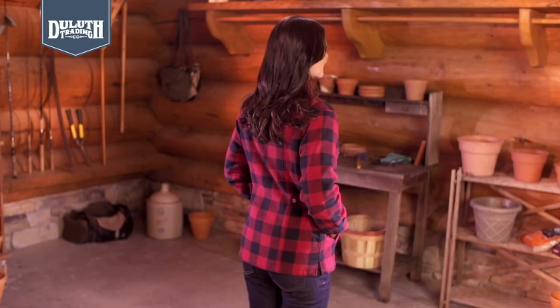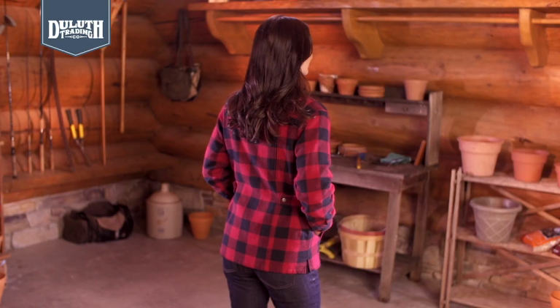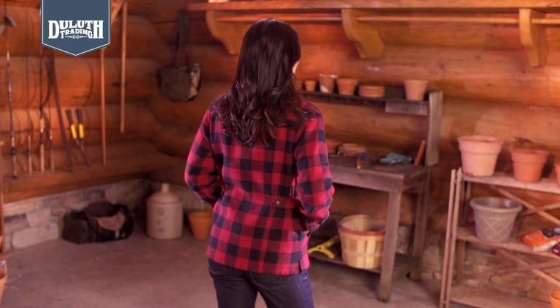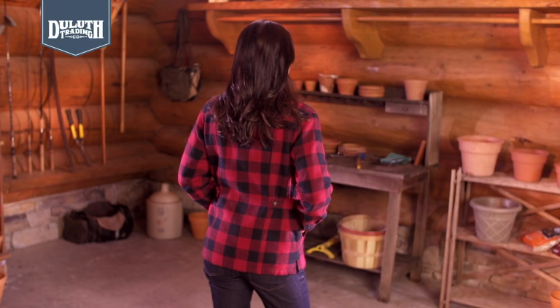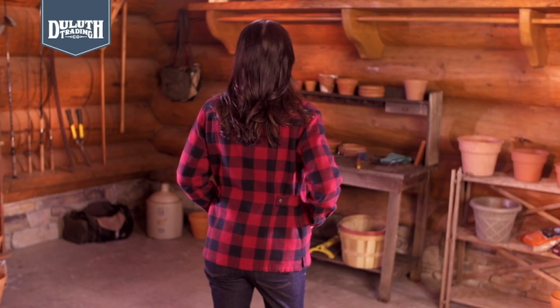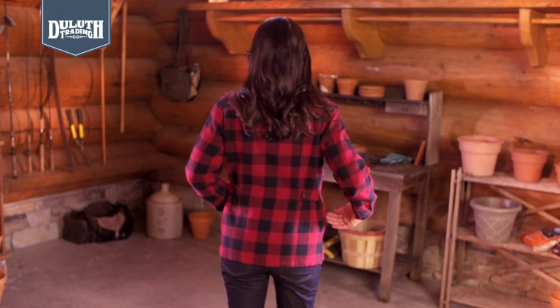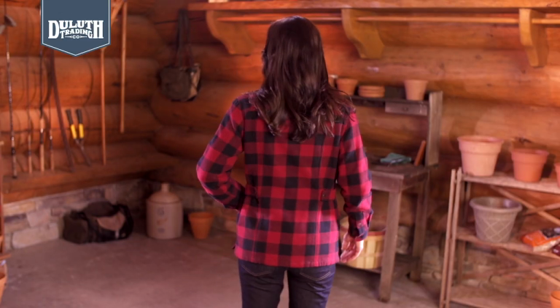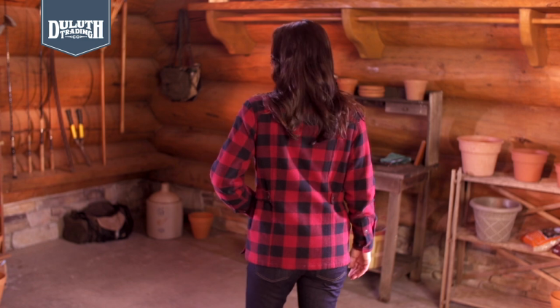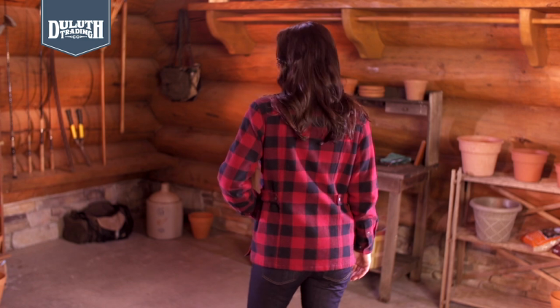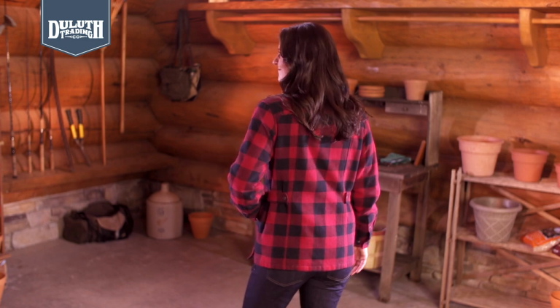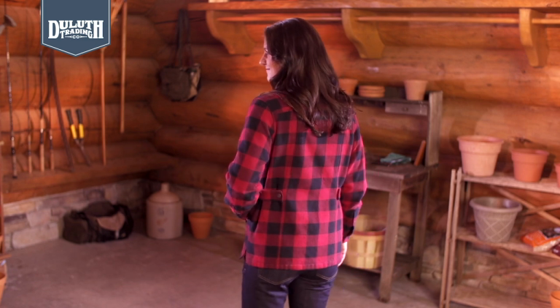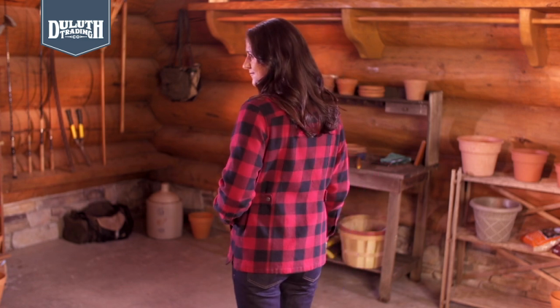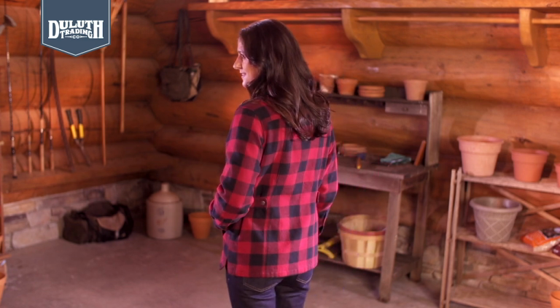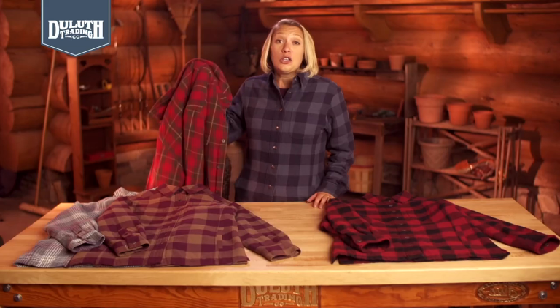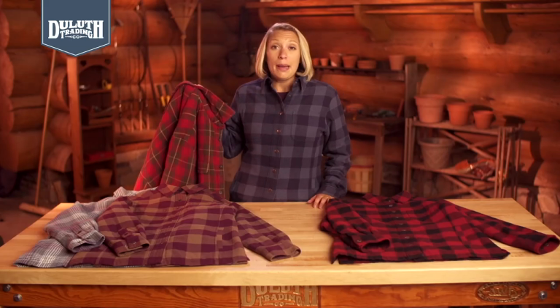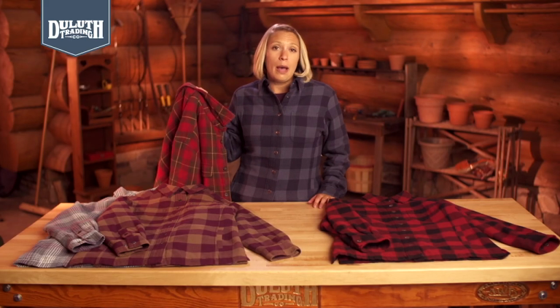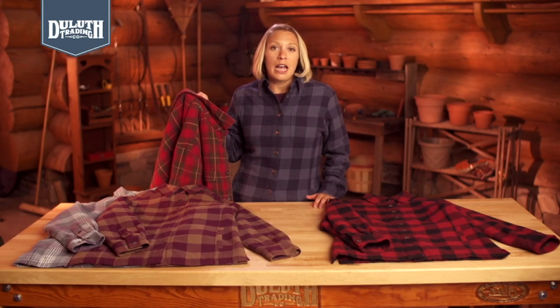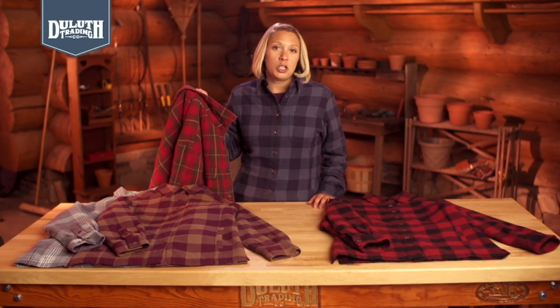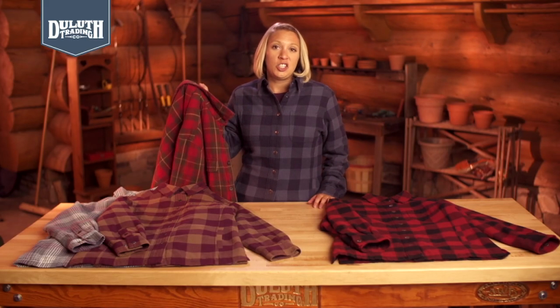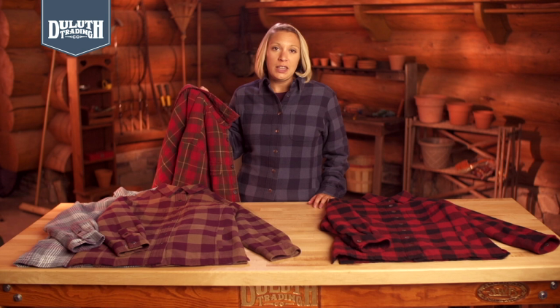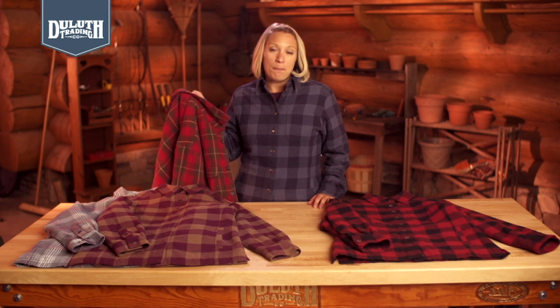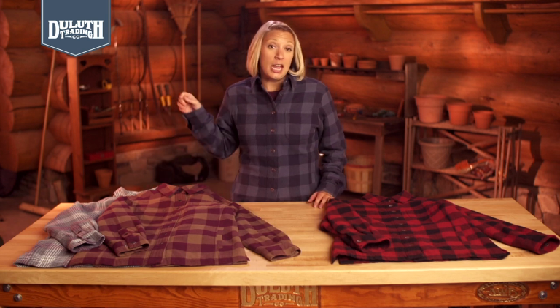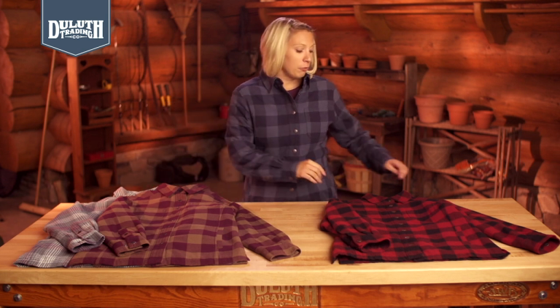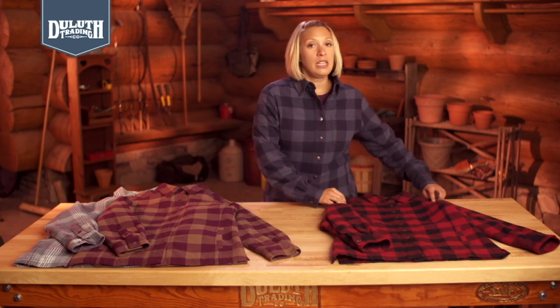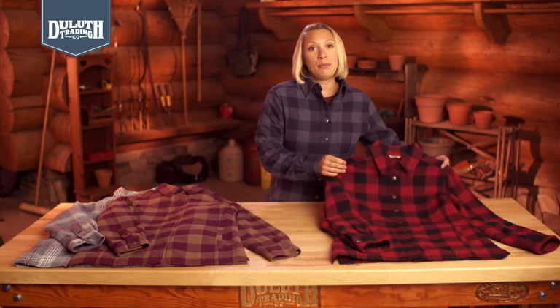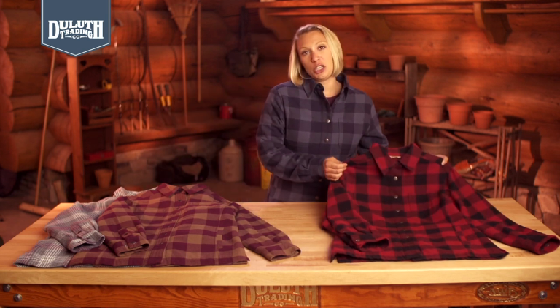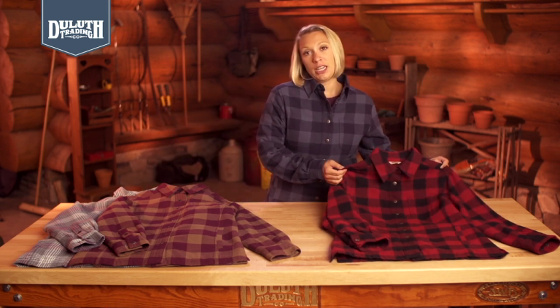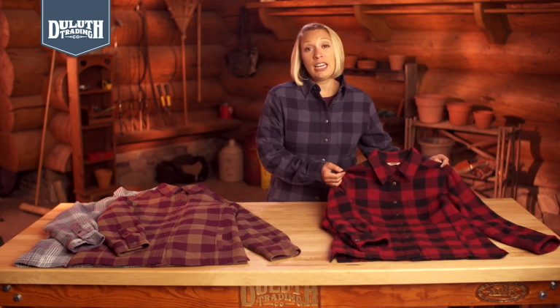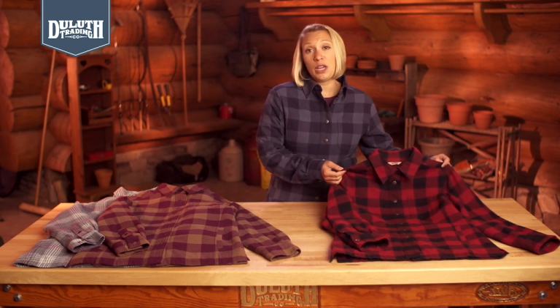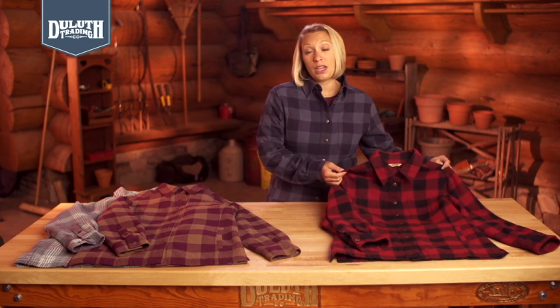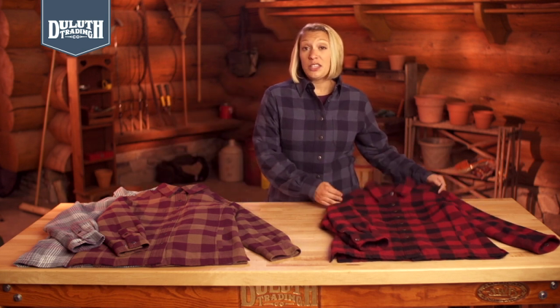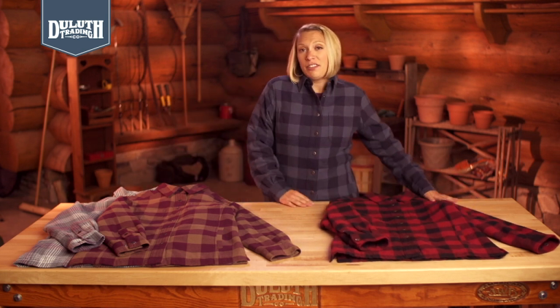Last but not least, princess seams and adjustable back snaps ensure this Flapjack fits your figure. So stop co-opting sloppy shirt jacks that just get in the way and grab a free-swinging Flapjack shirt jack designed for the way you work. It's only fitting.